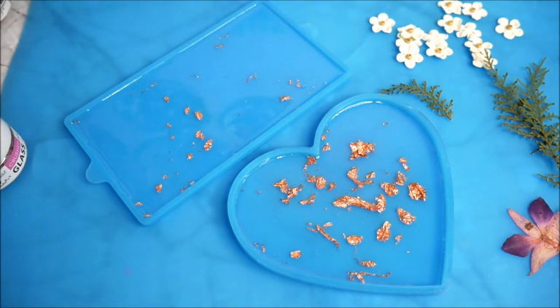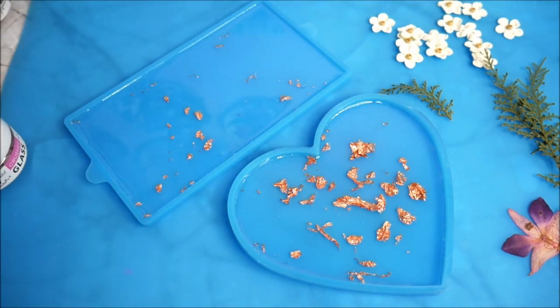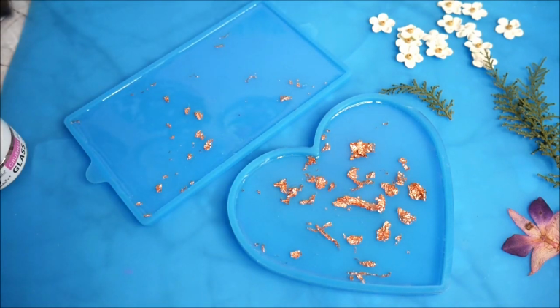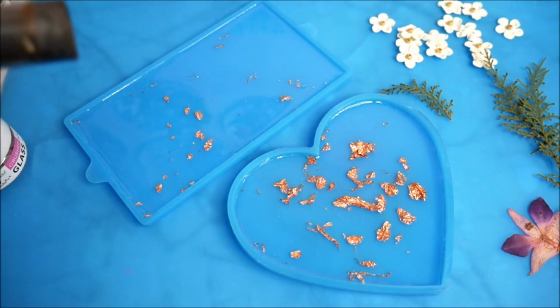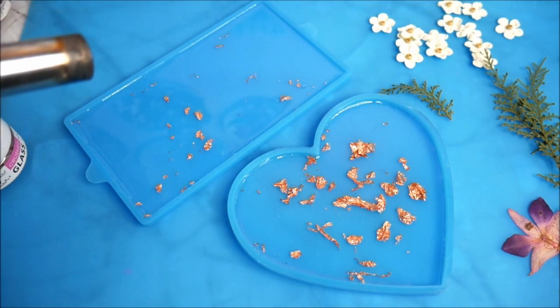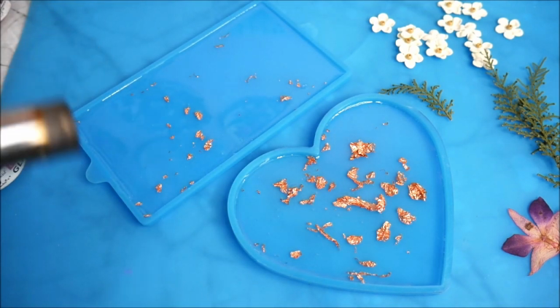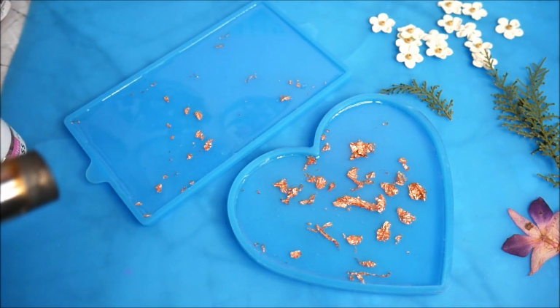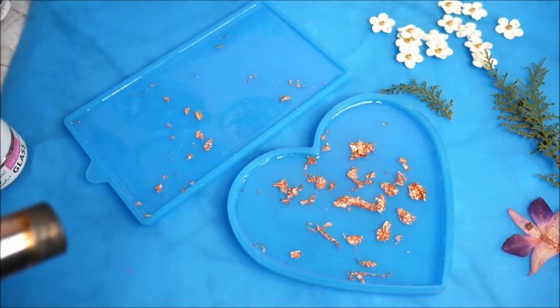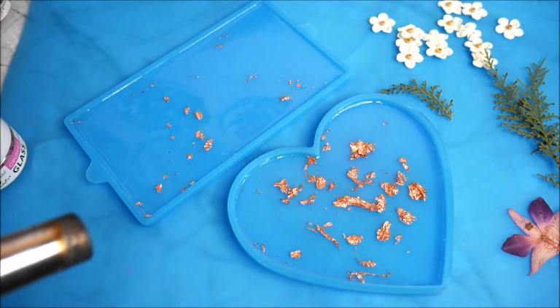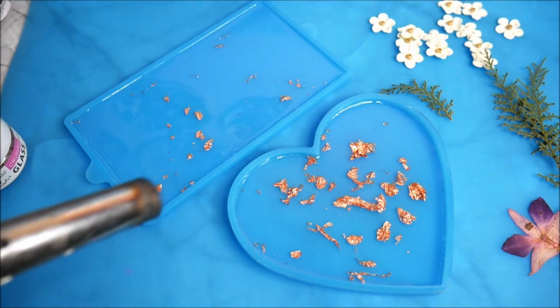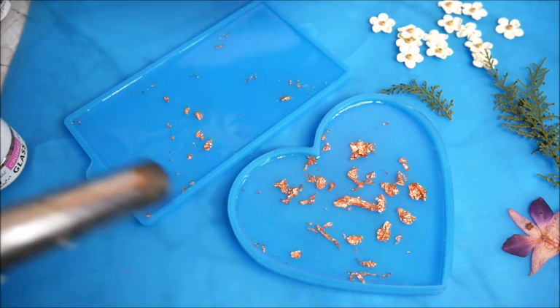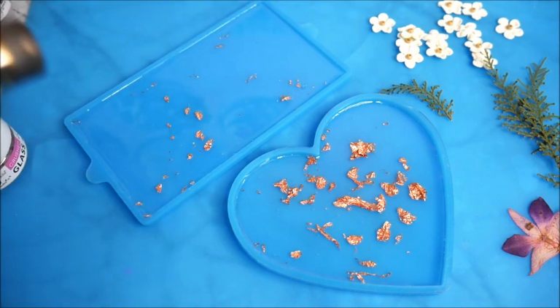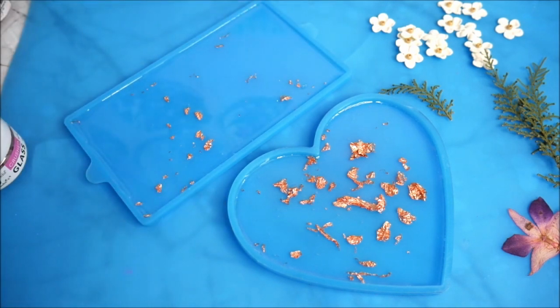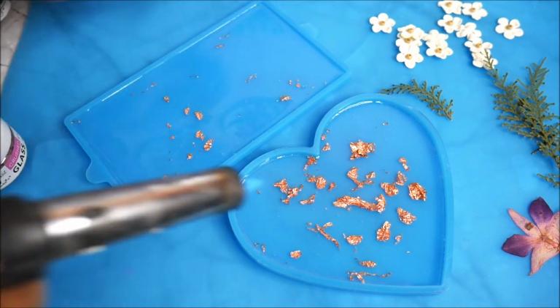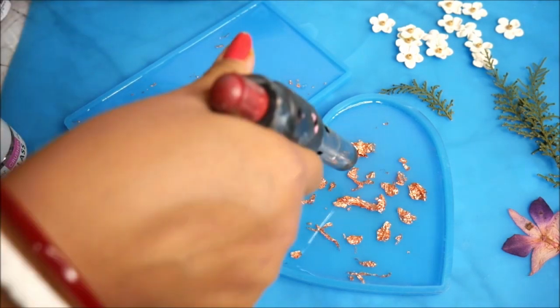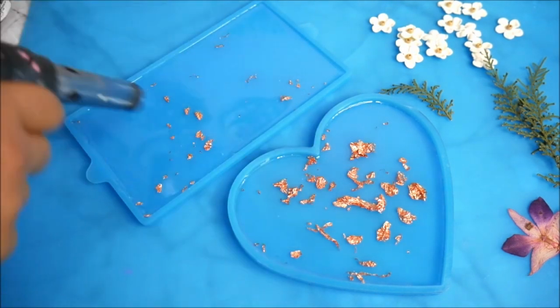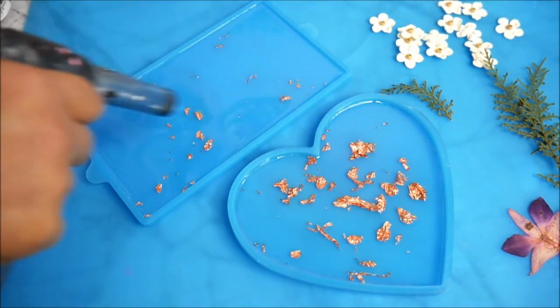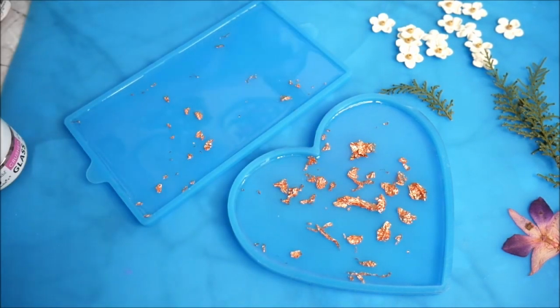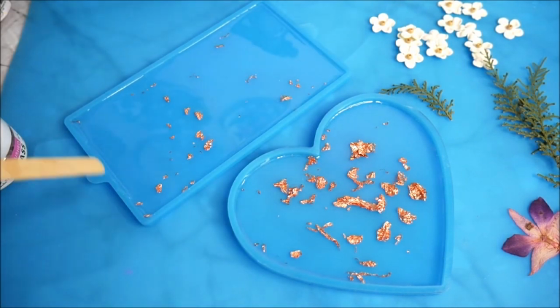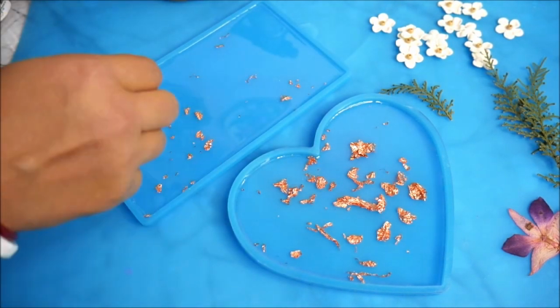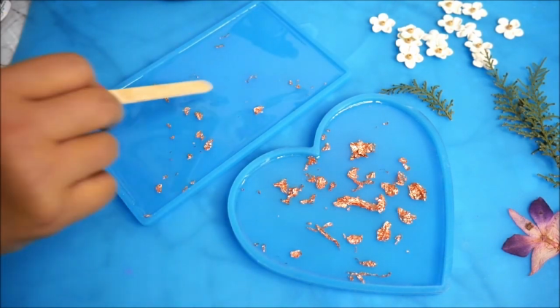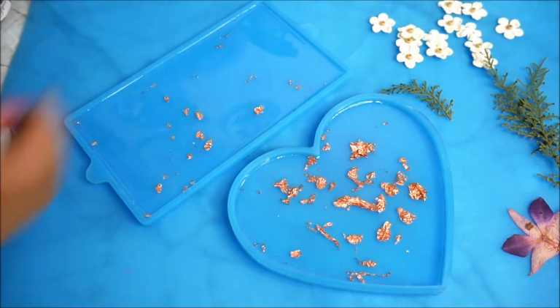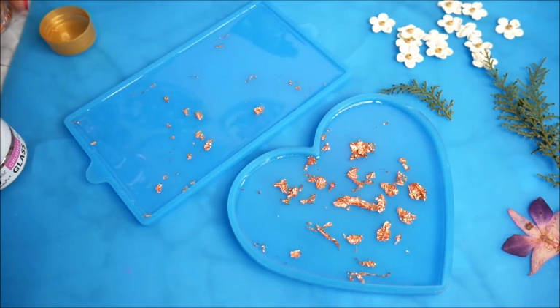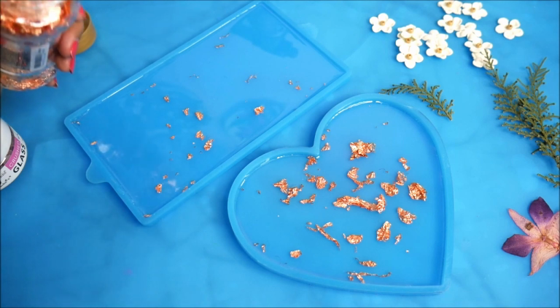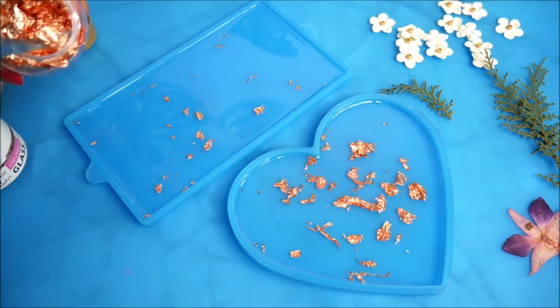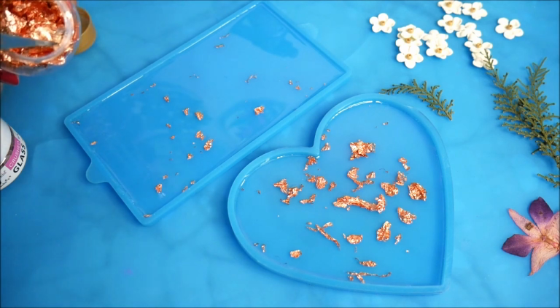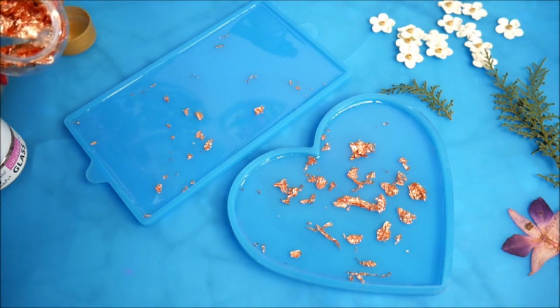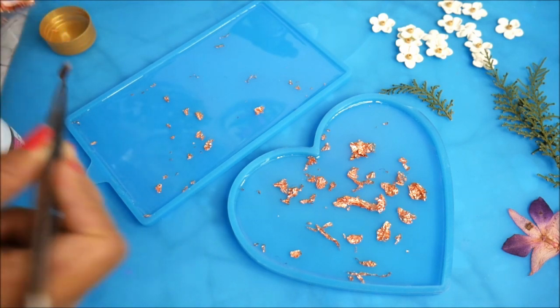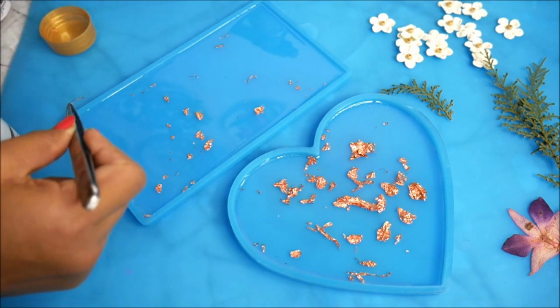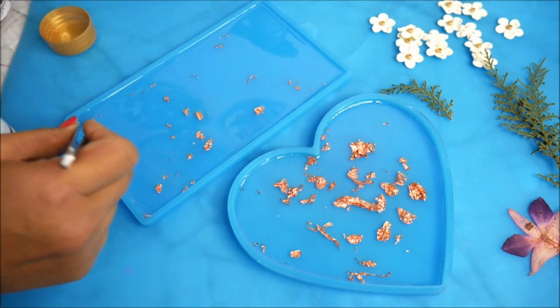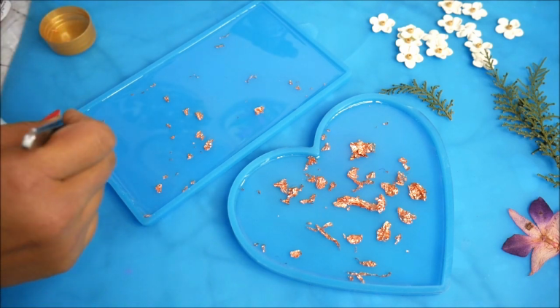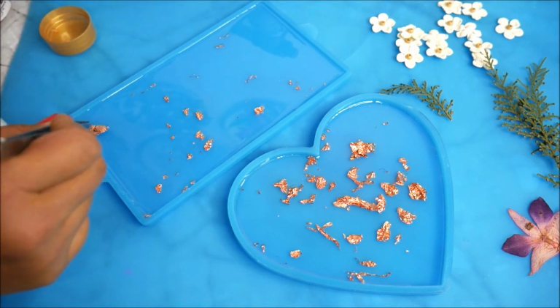Make sure to pour a very small amount of resin in the rectangular palette because it is quite thin. Now using a flame torch, I'm going to pop out all the bubbles.